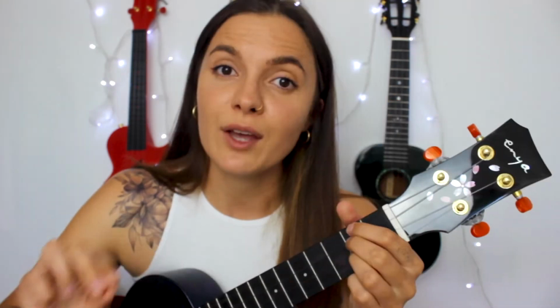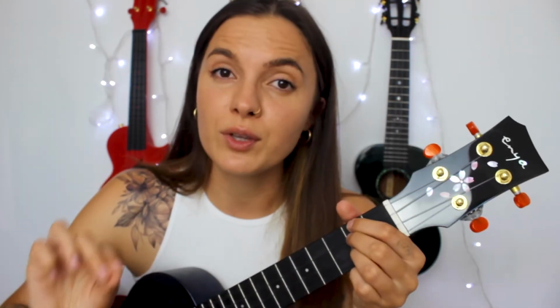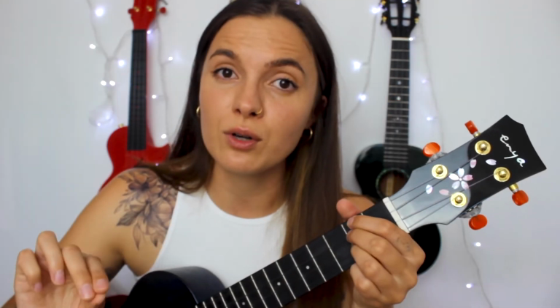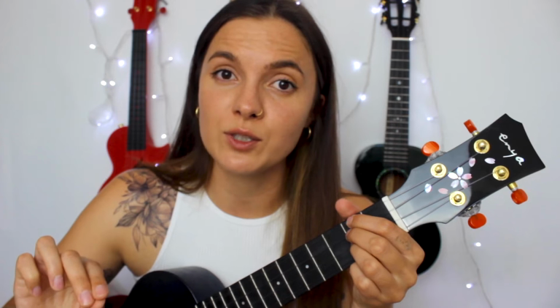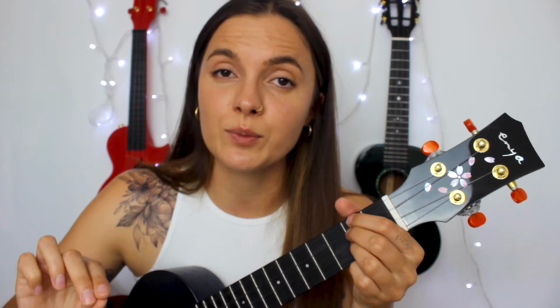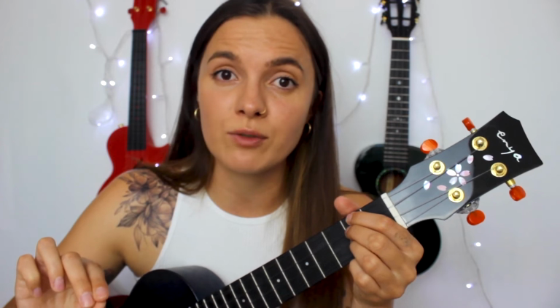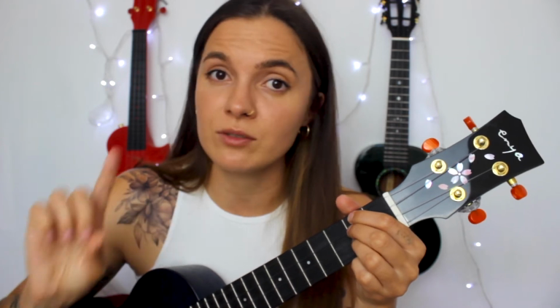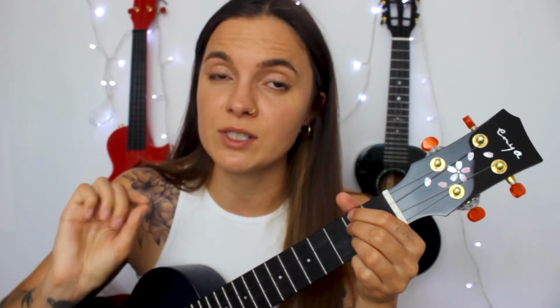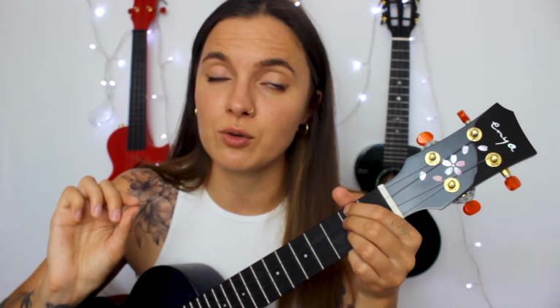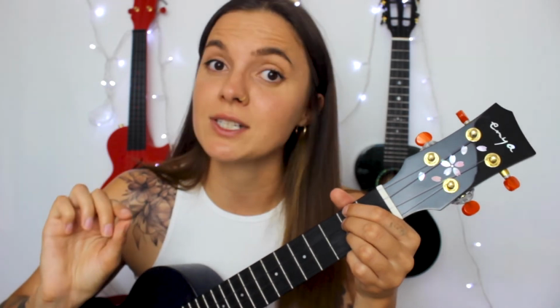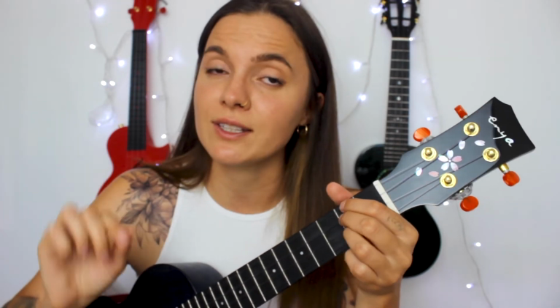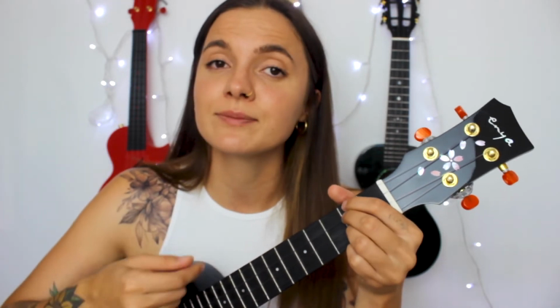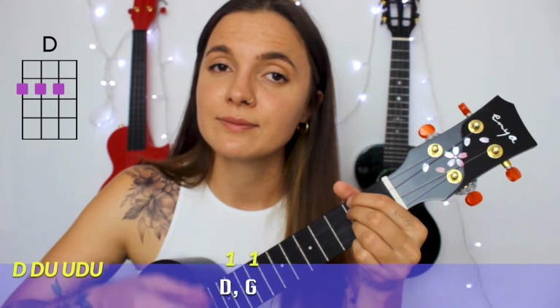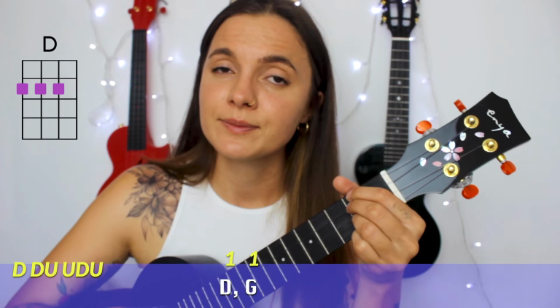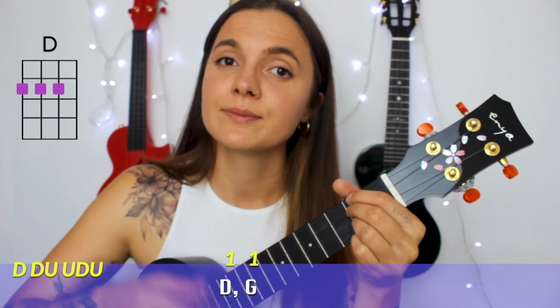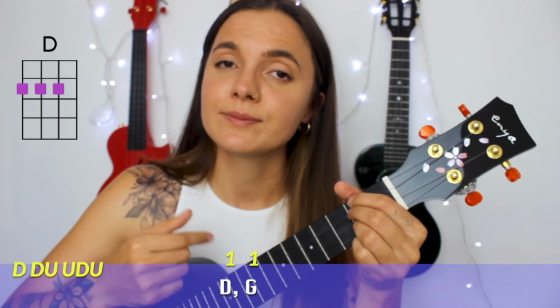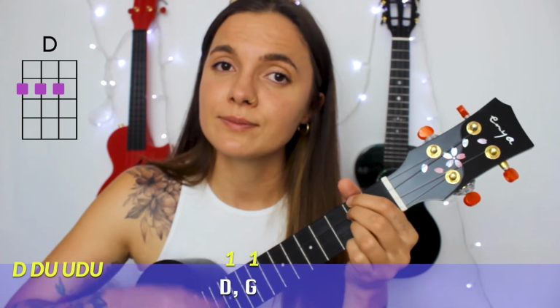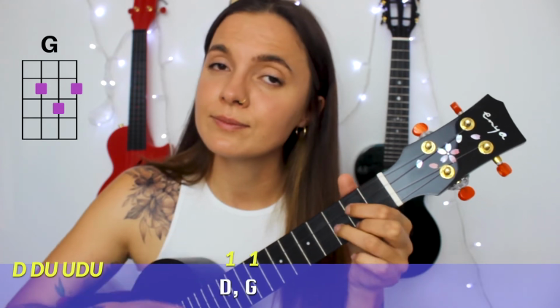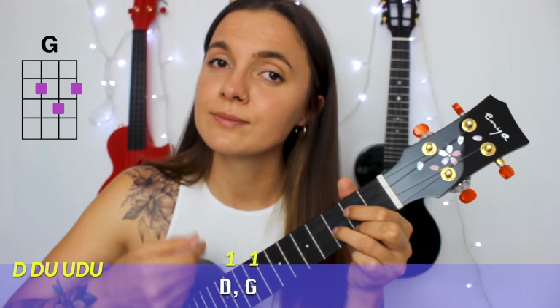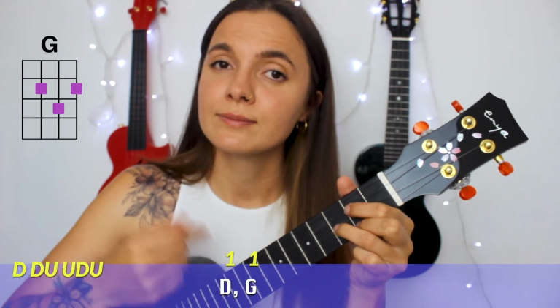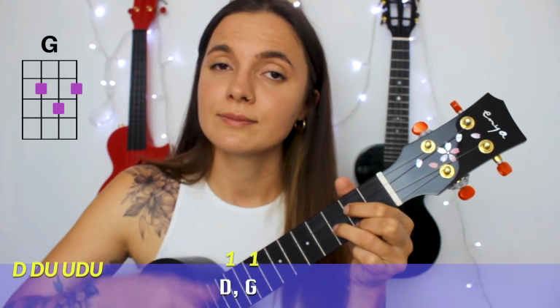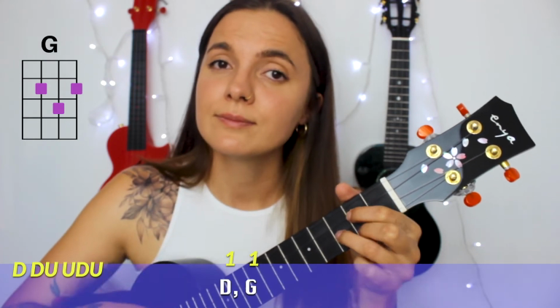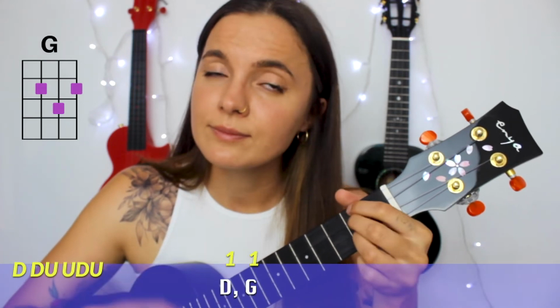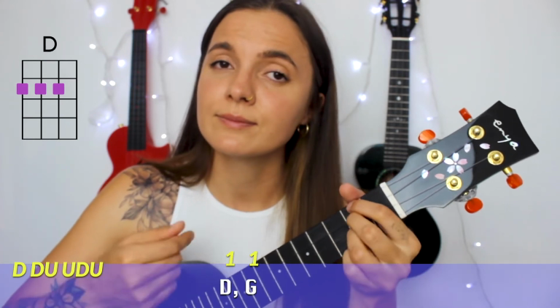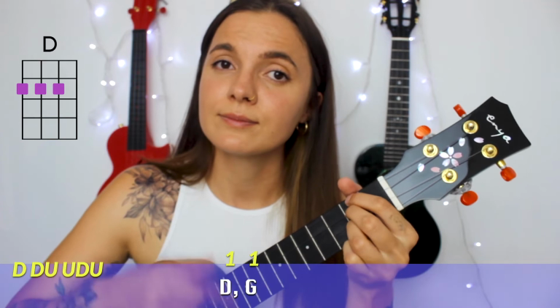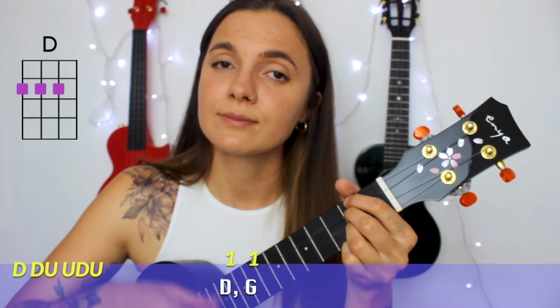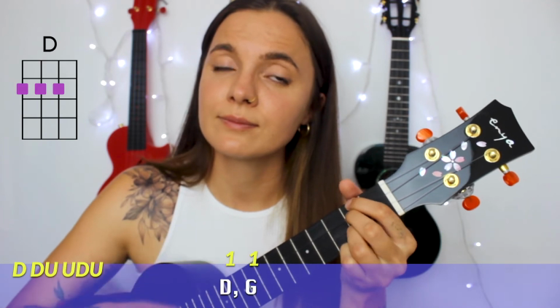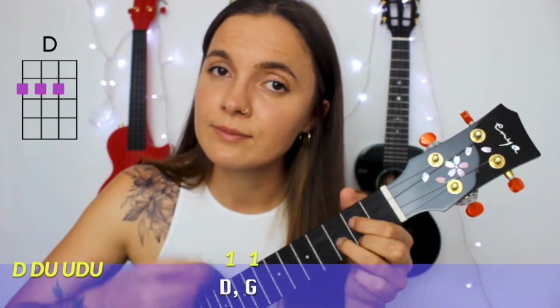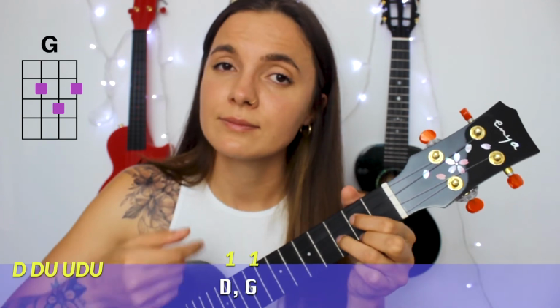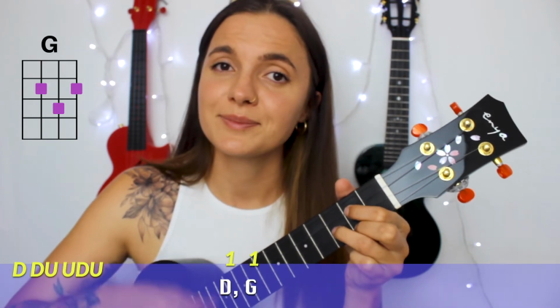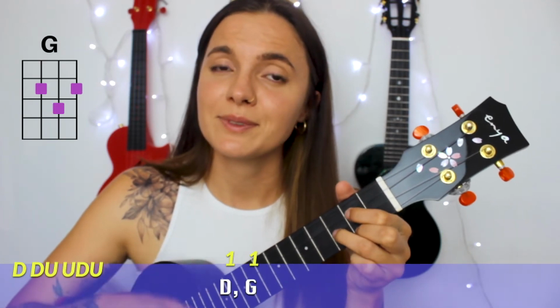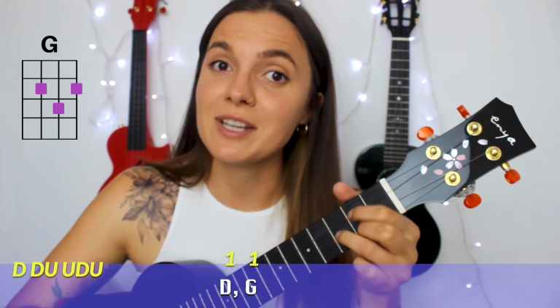Throughout the whole song, you will need to play this strumming pattern just one time on each chord, and it's gonna sound like this. One more time.